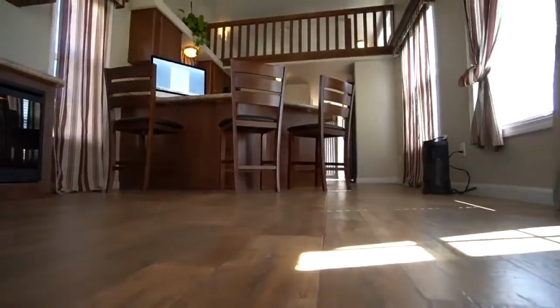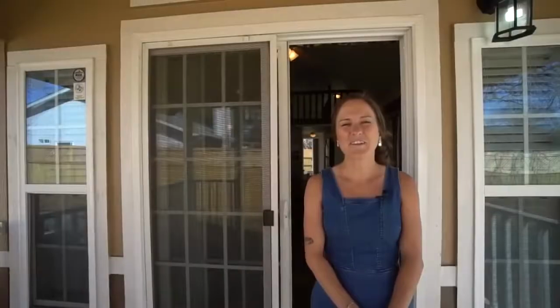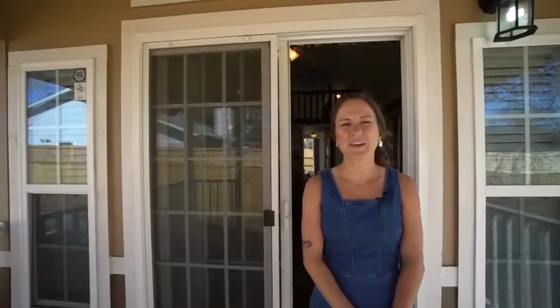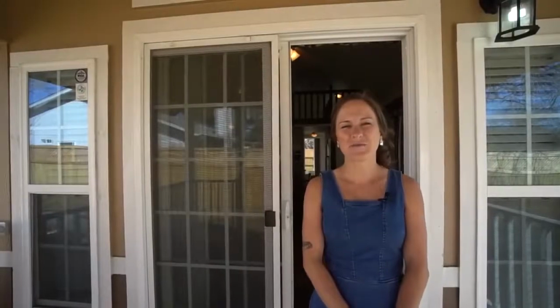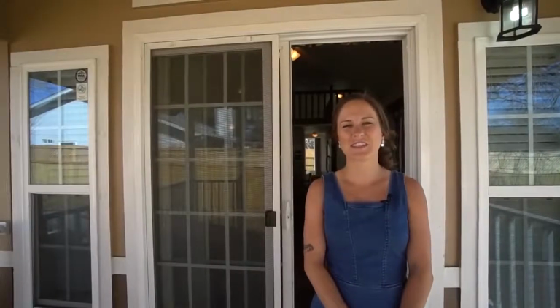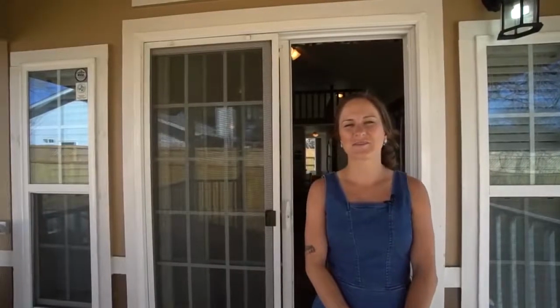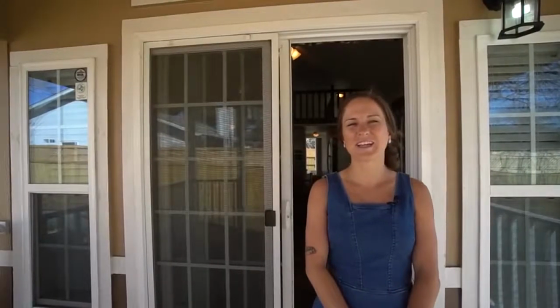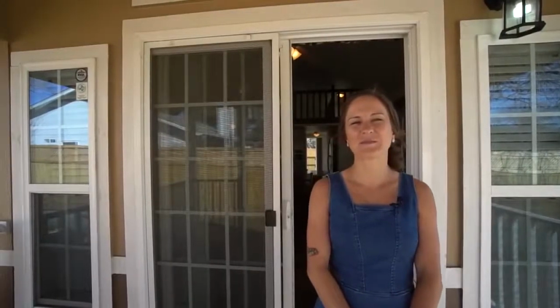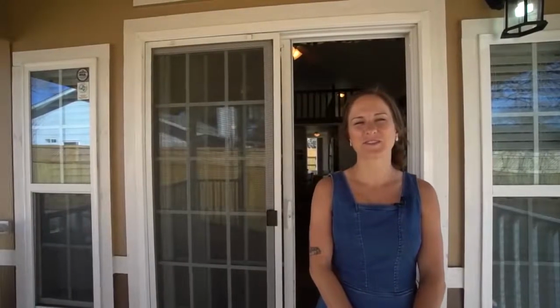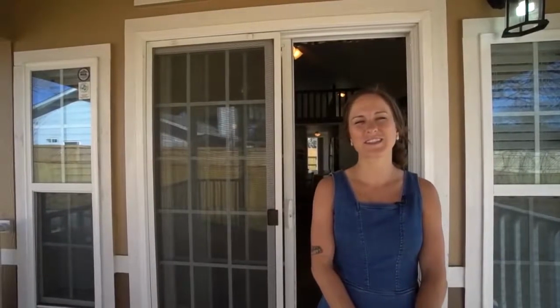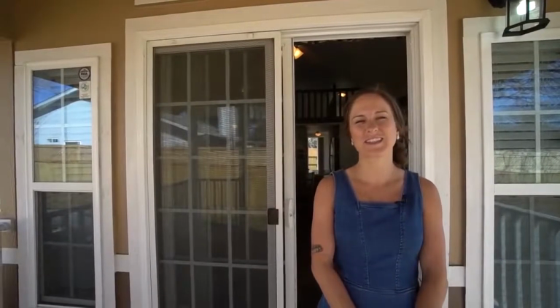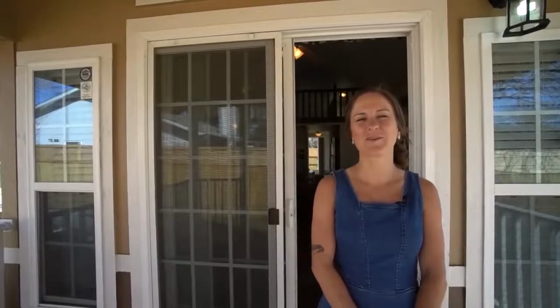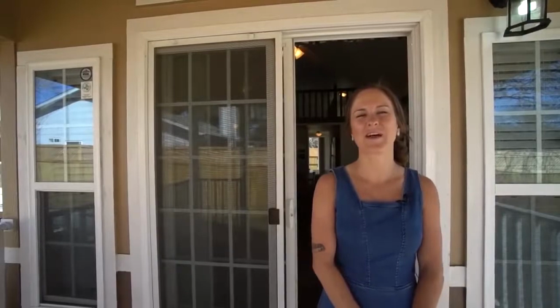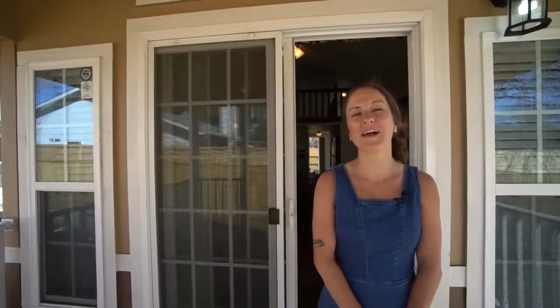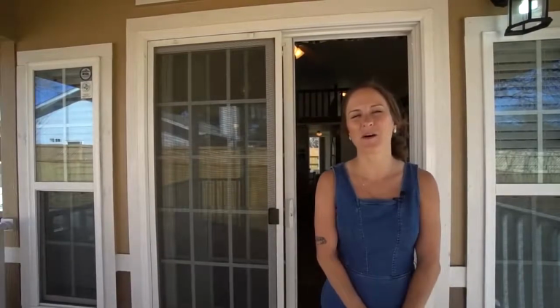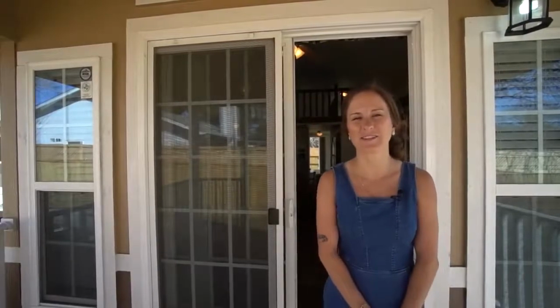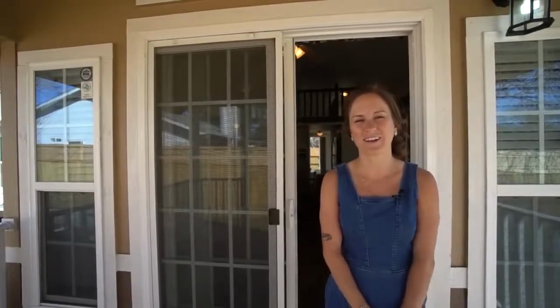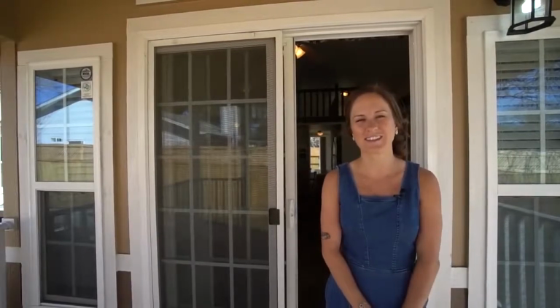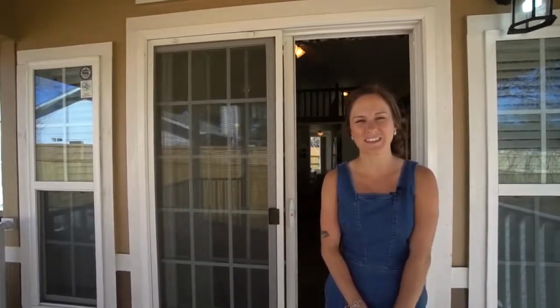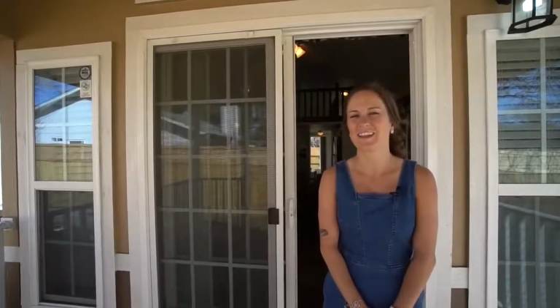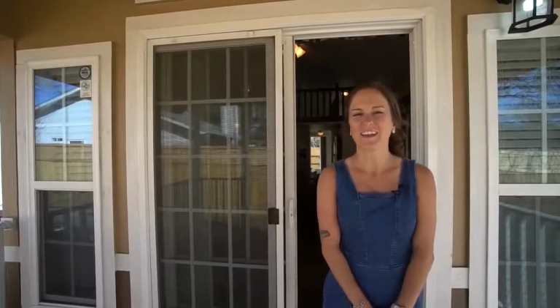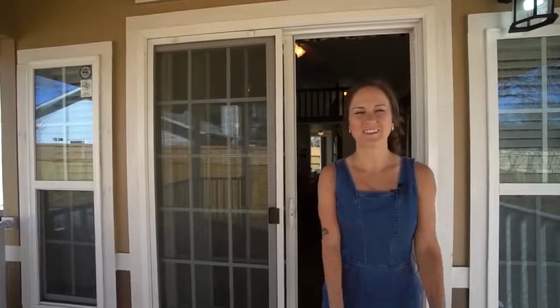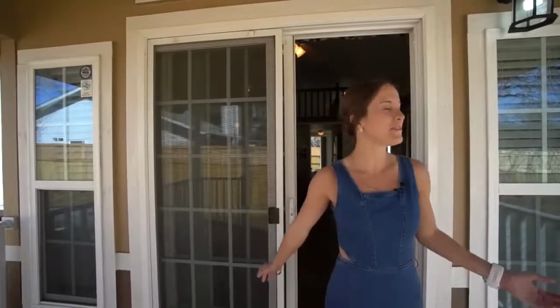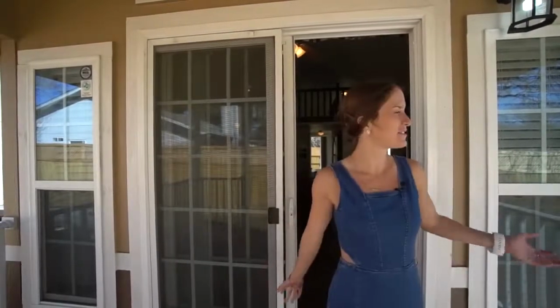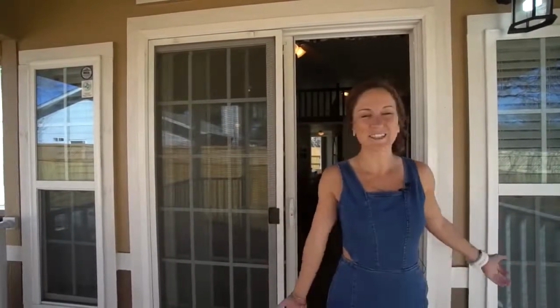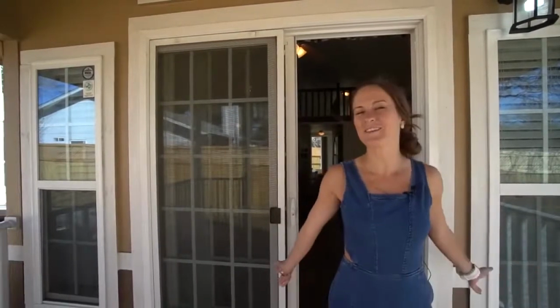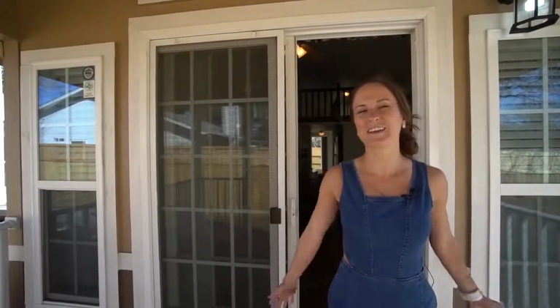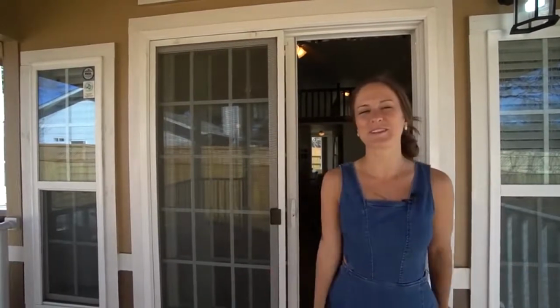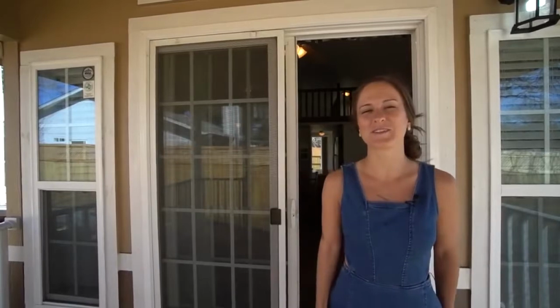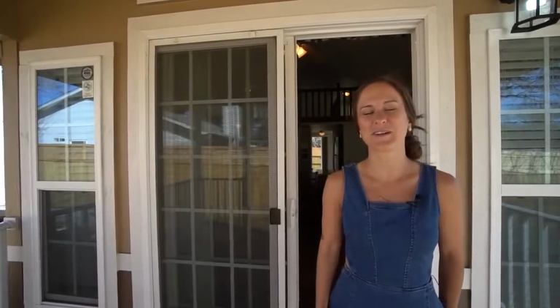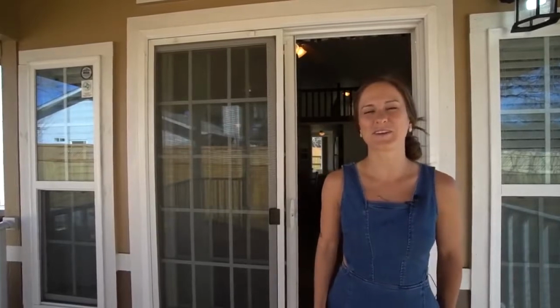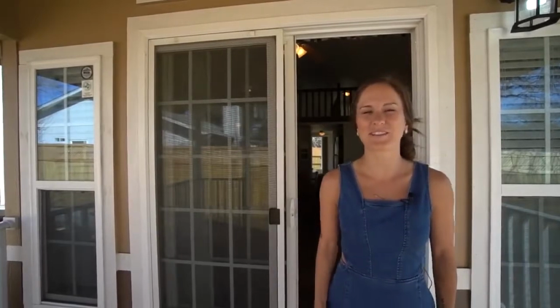Hi everyone, I'm Gina from tinyhome.tours and today we are at Buy a Small House in Austin, Texas. It's beautiful sunny weather and I'm going to show you one of their models.